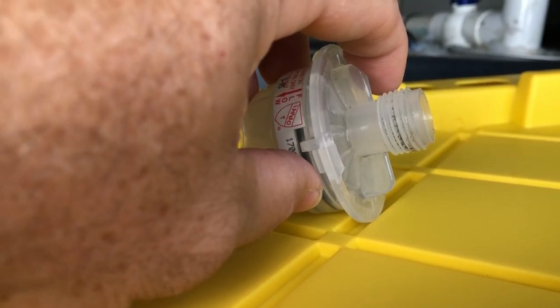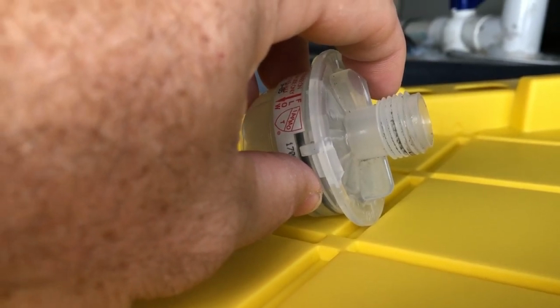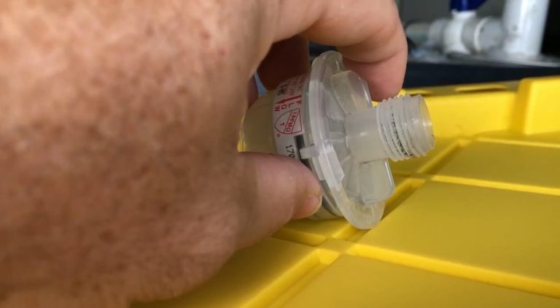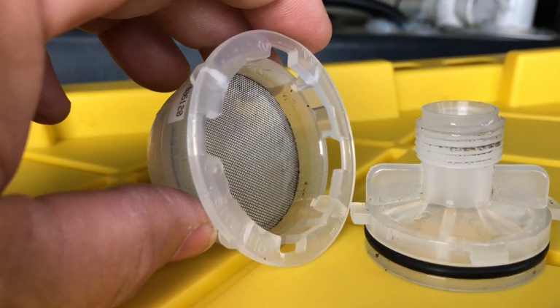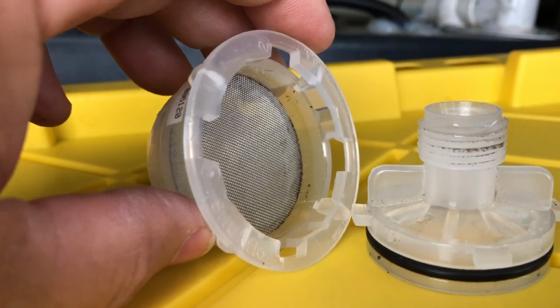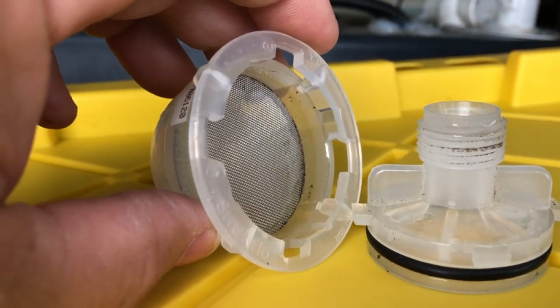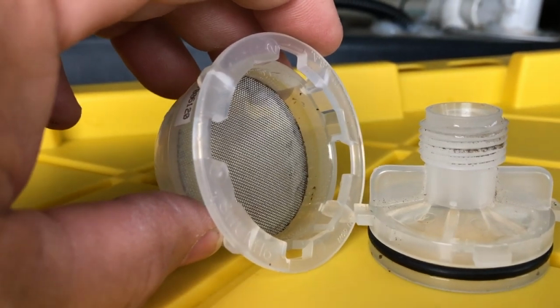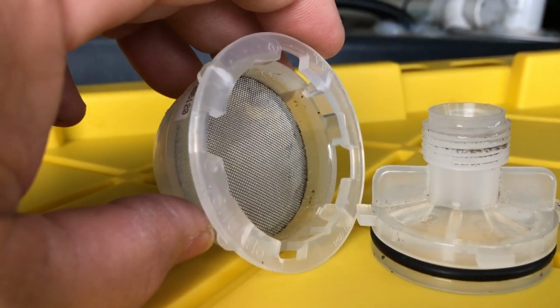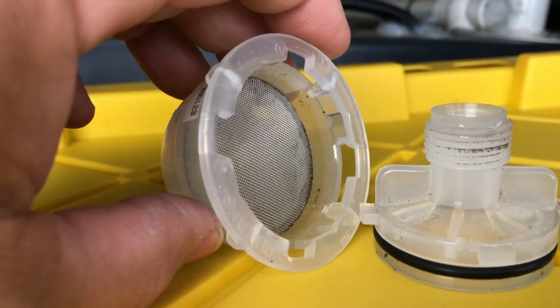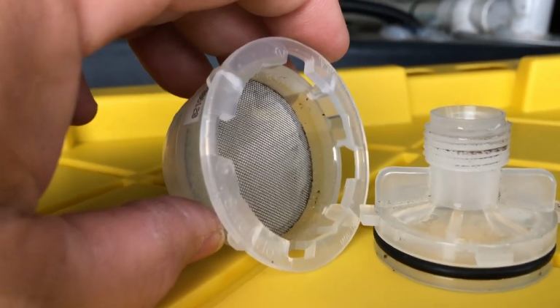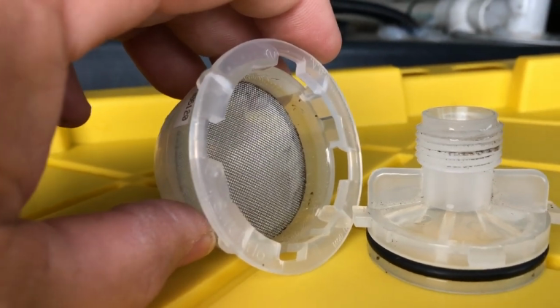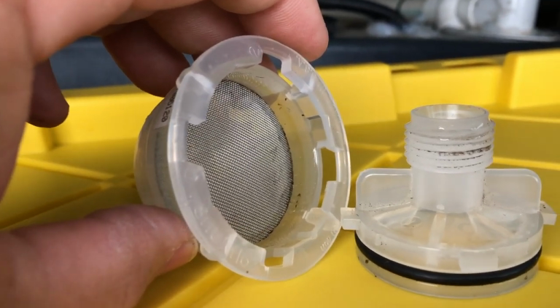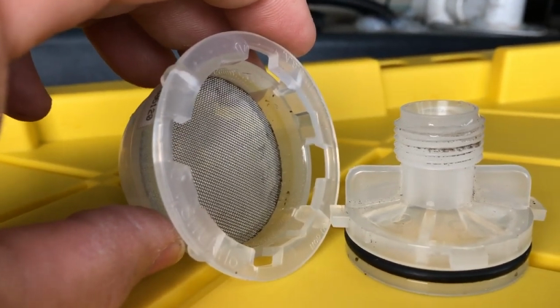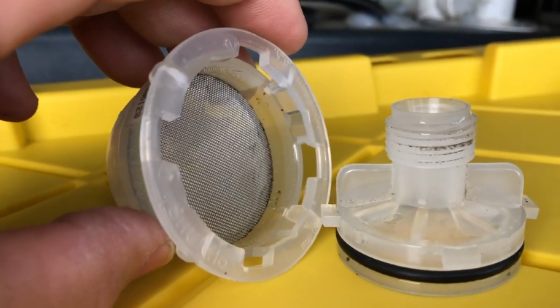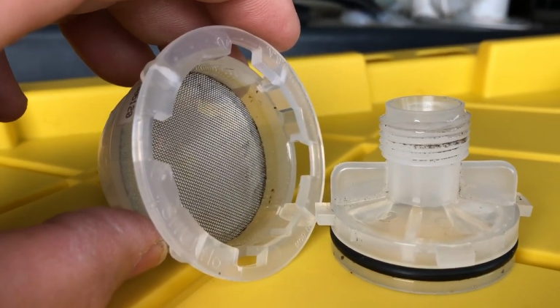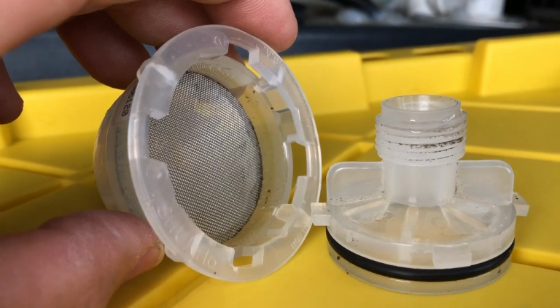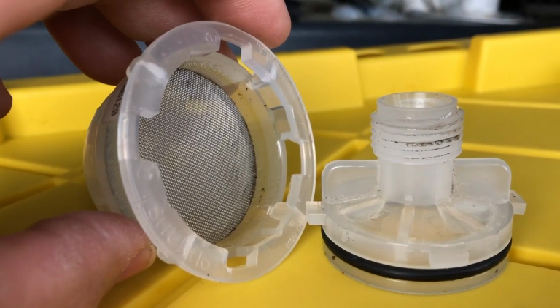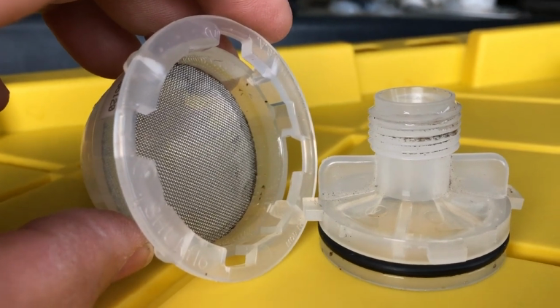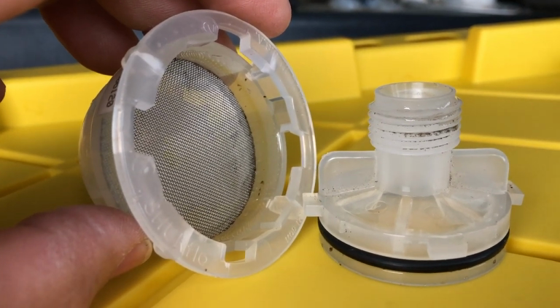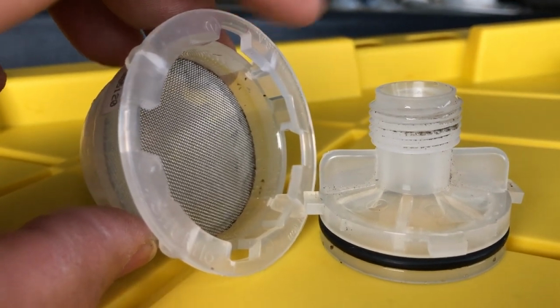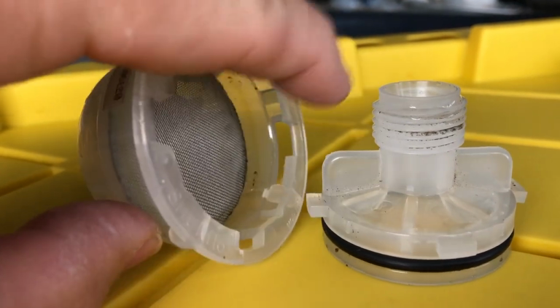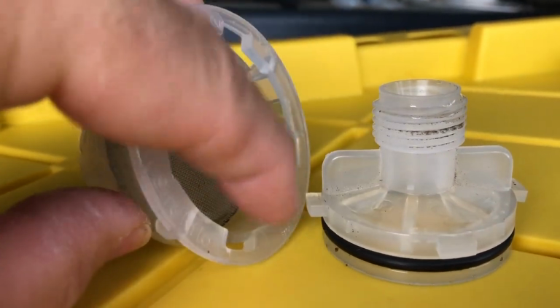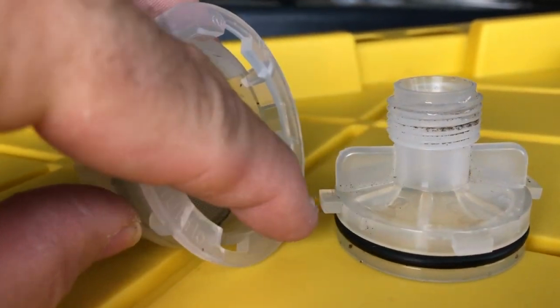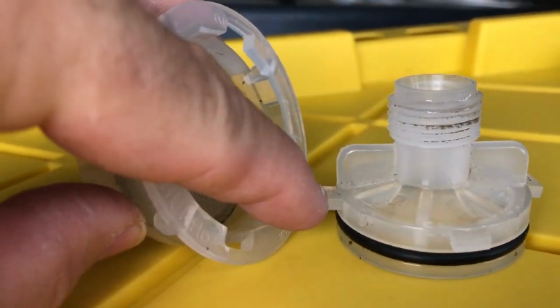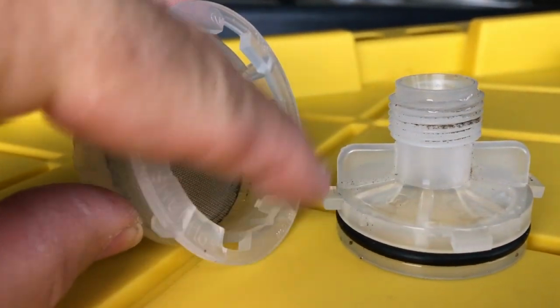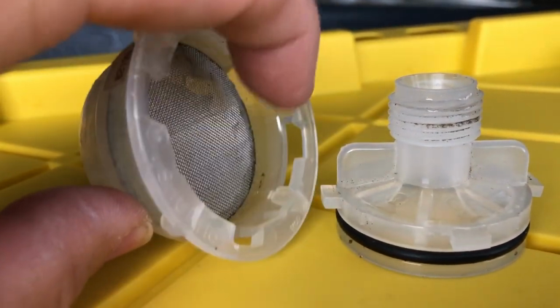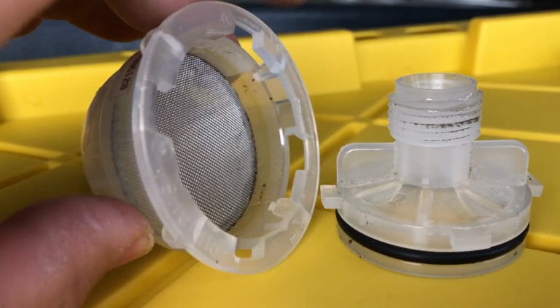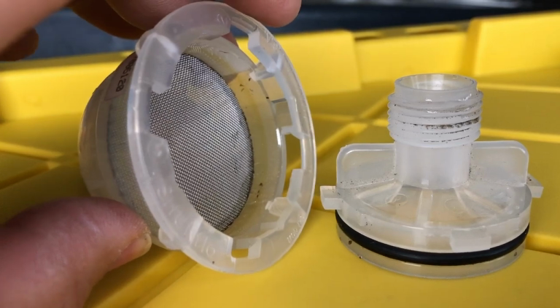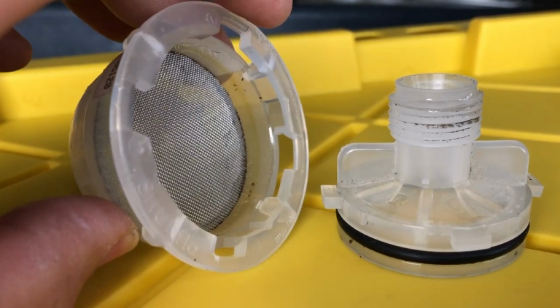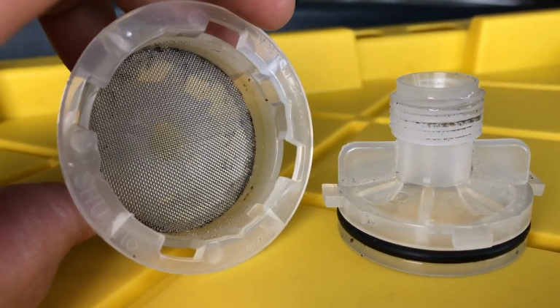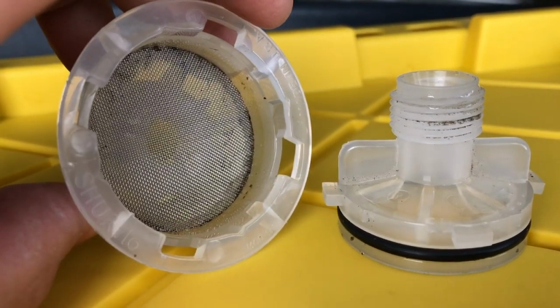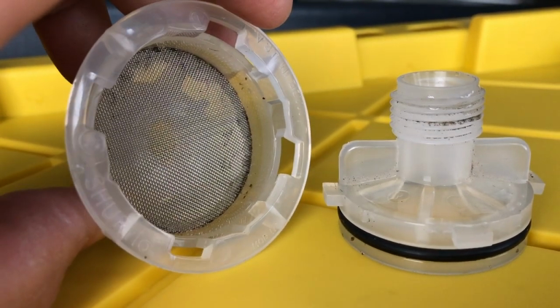Let me show you. Now gang, I have this already cleaned, but I'm going to show you exactly what this looked like prior to this. You can see there's an O-ring there, right? Gives a nice watertight seal on the strainer.